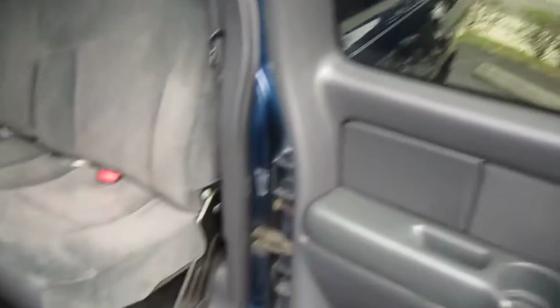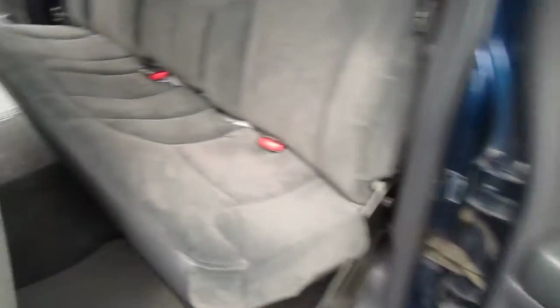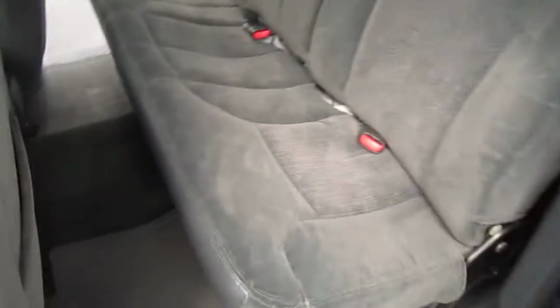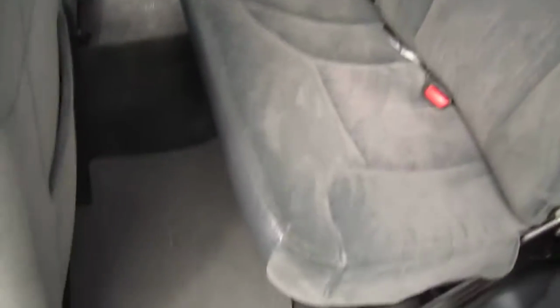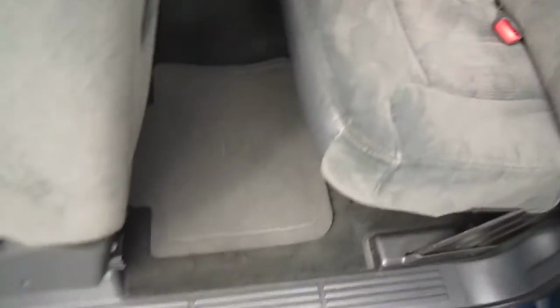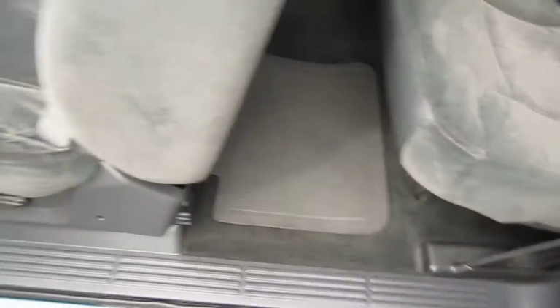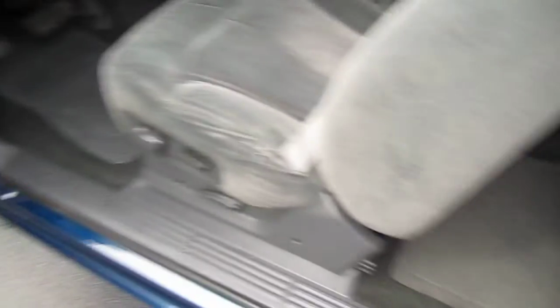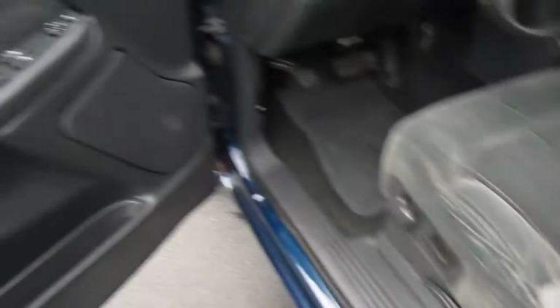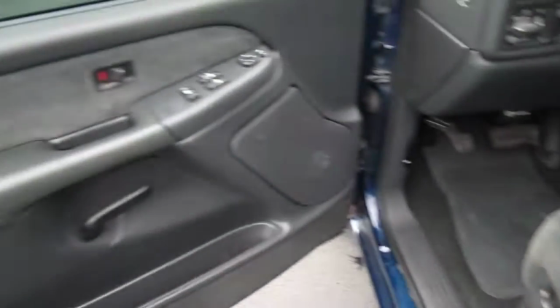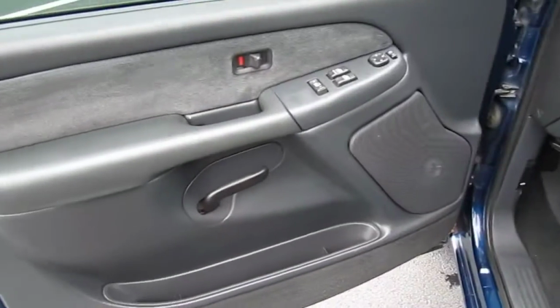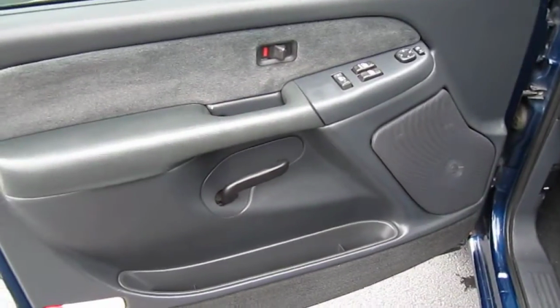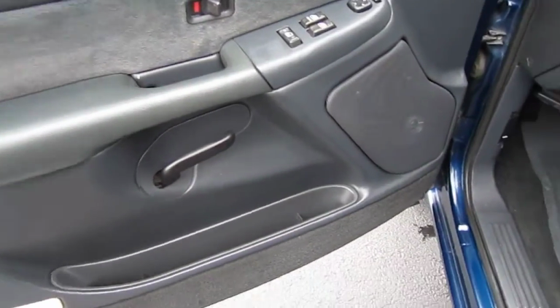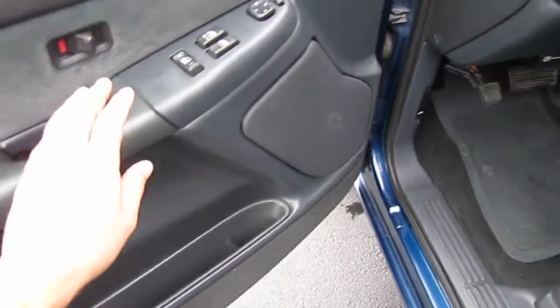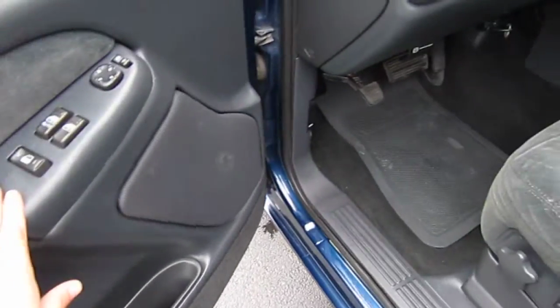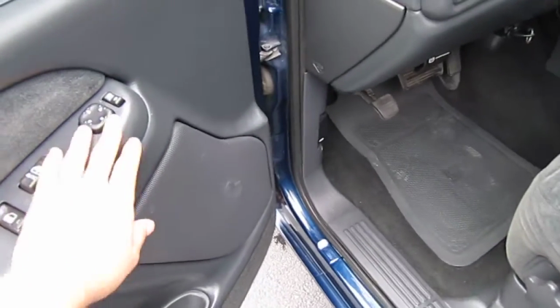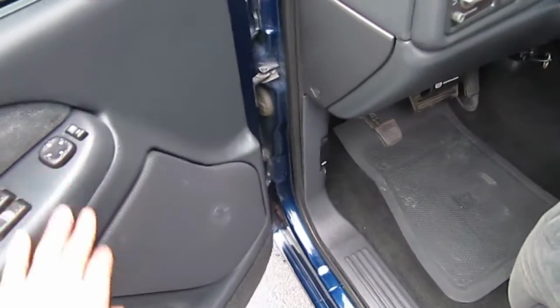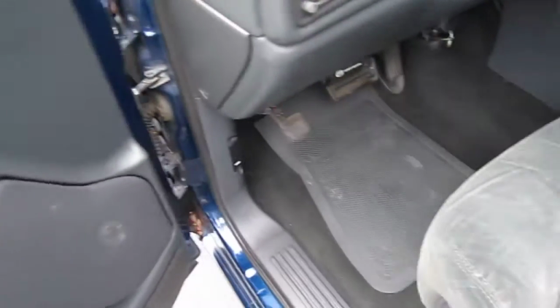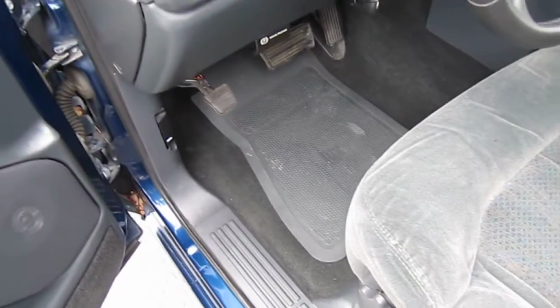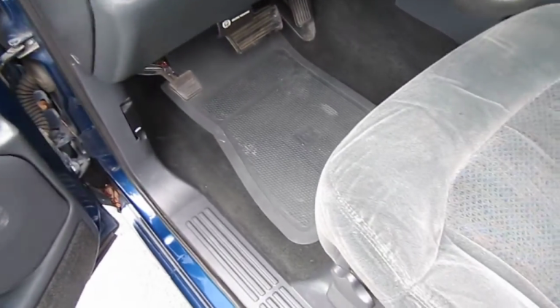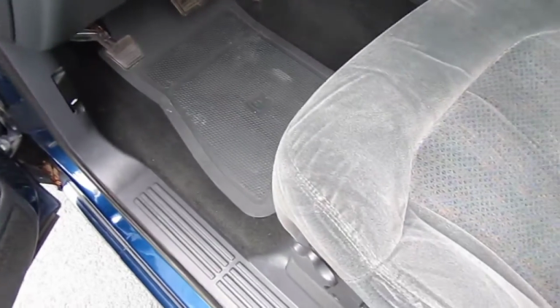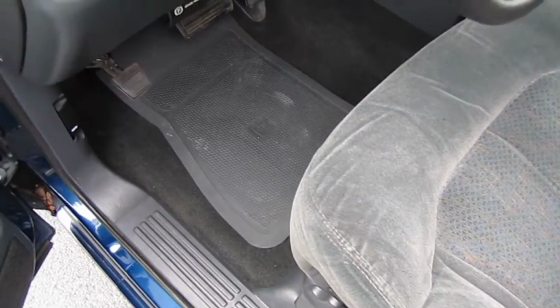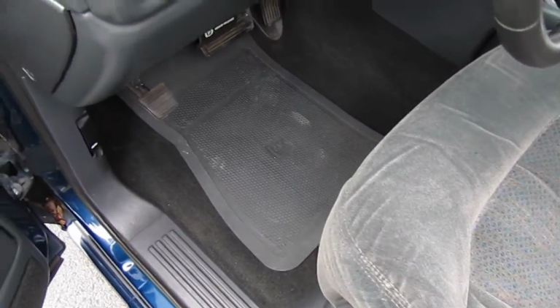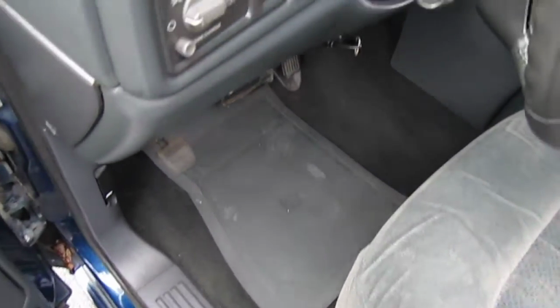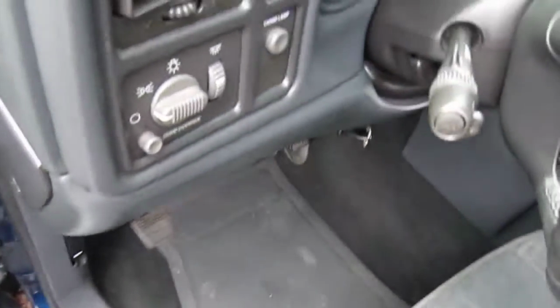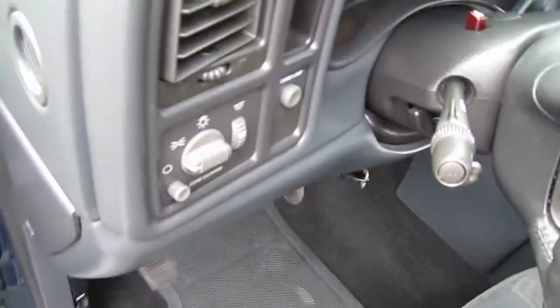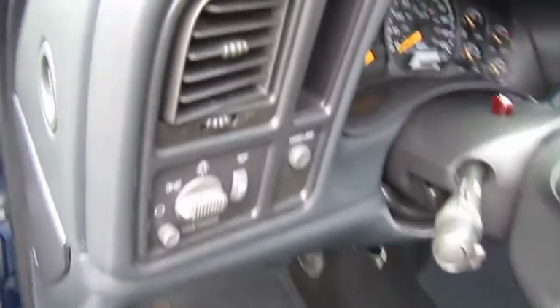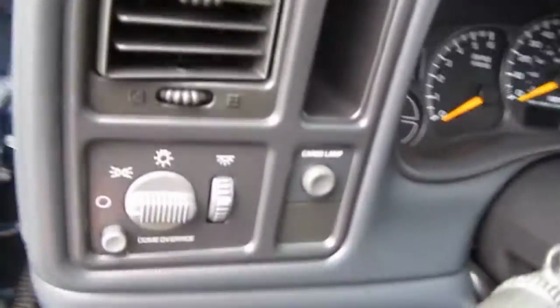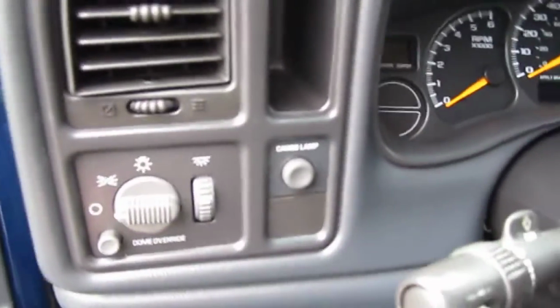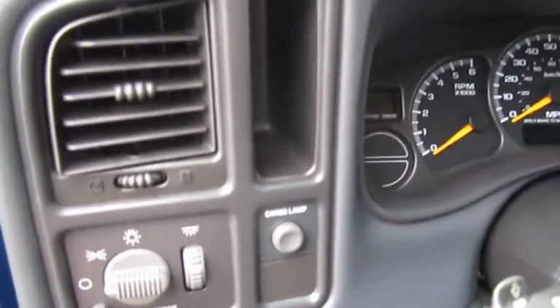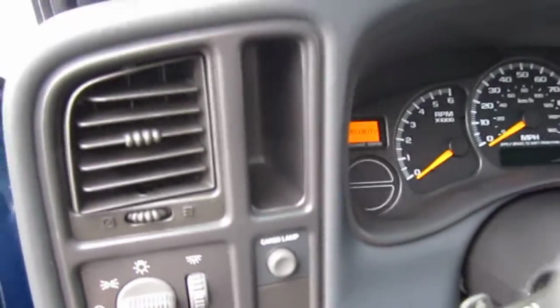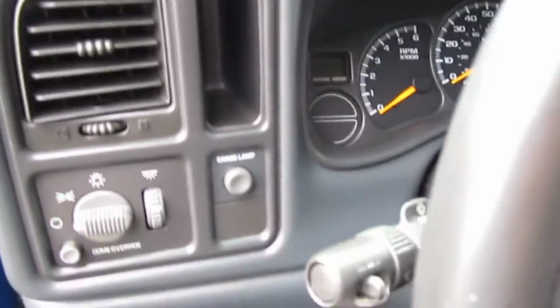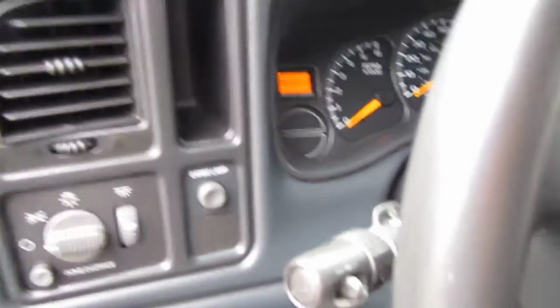On the driver's side, there are four doors that open, power windows and locks, and mirrors as well. It comes with factory GM rubber all-weather floor mats, which are great for rain or any other type of weather.